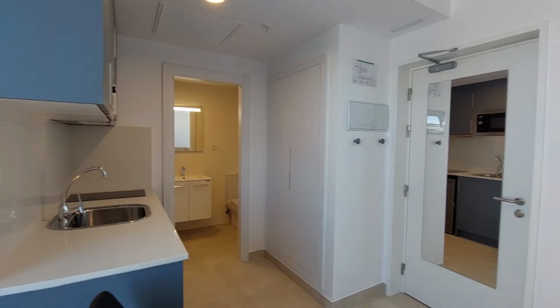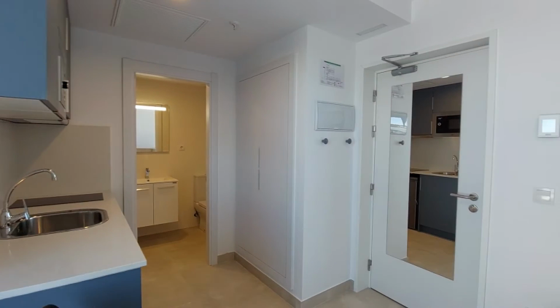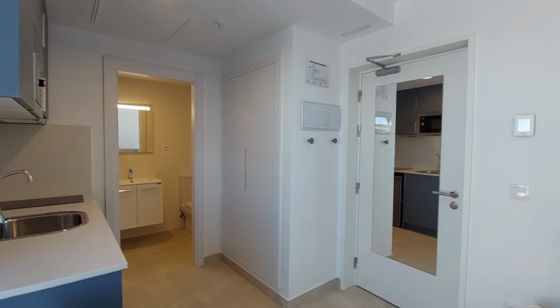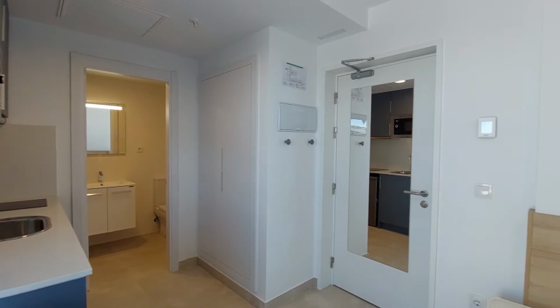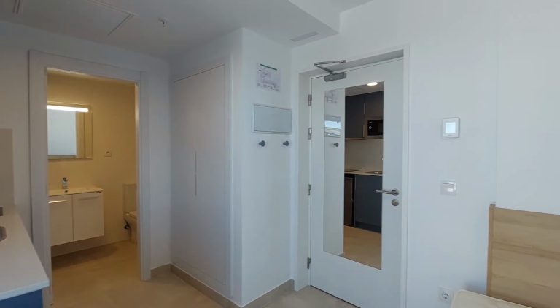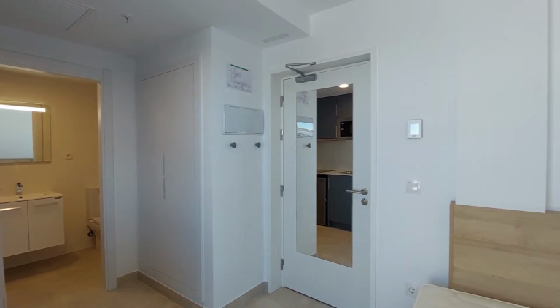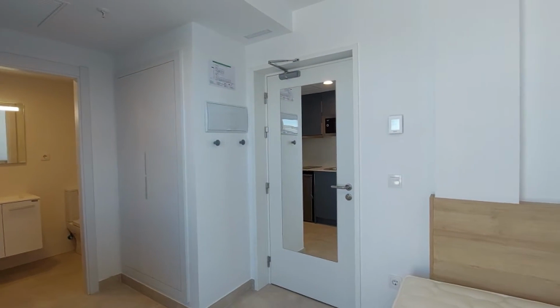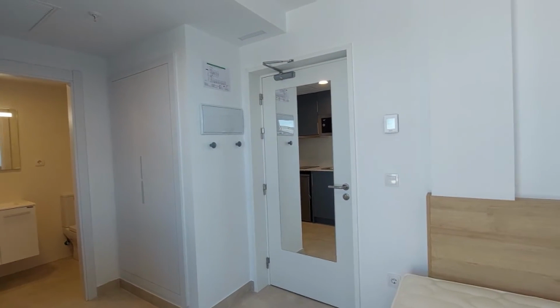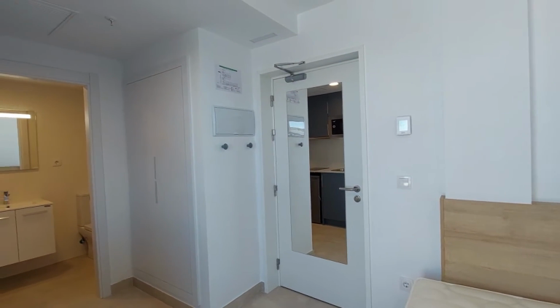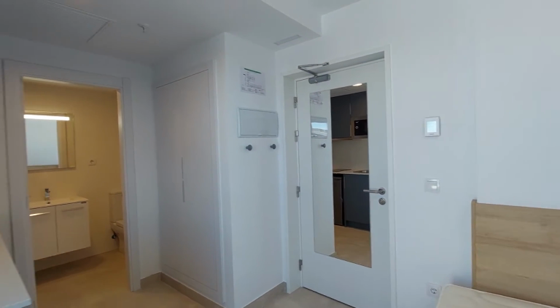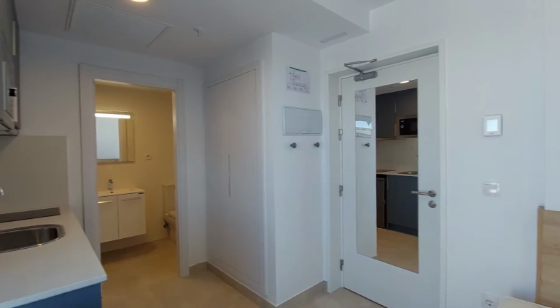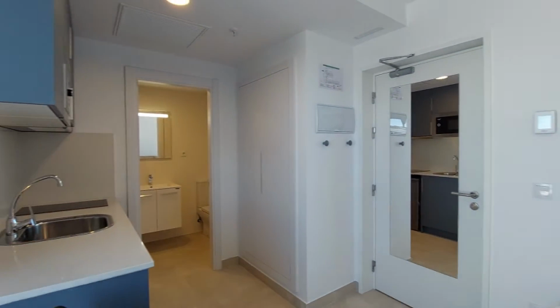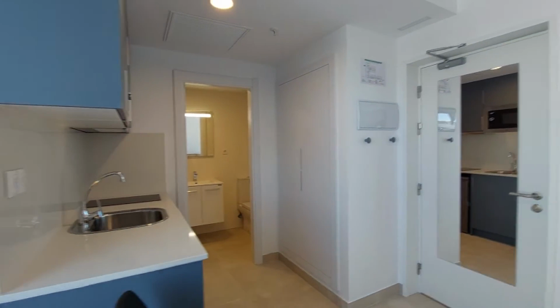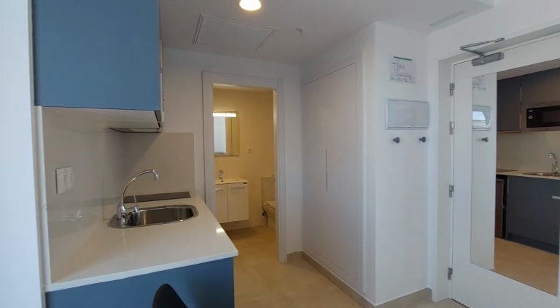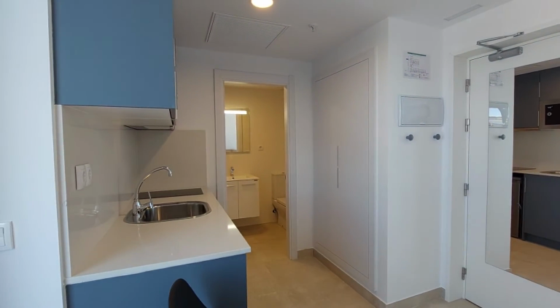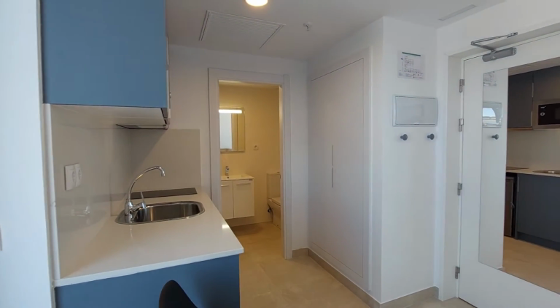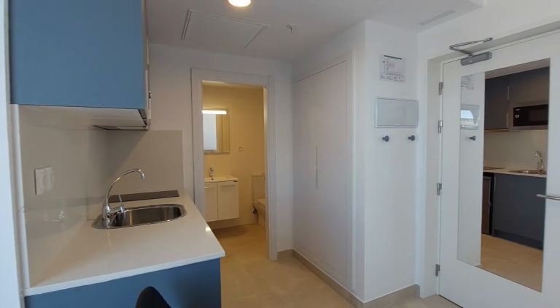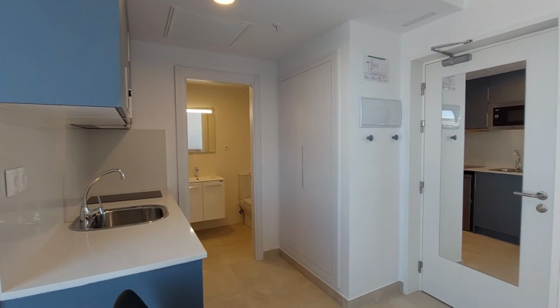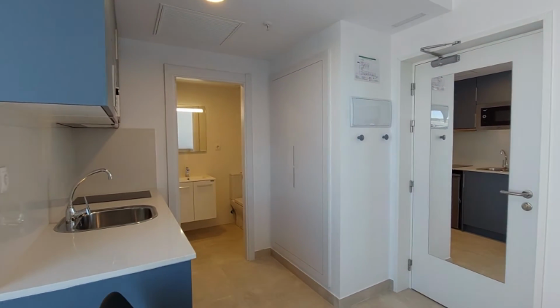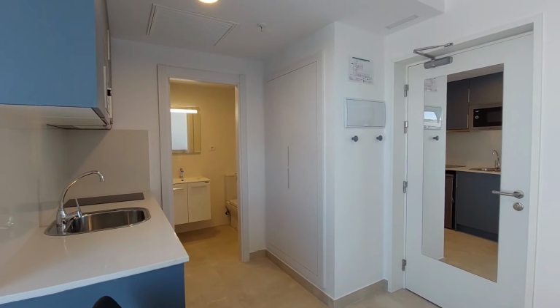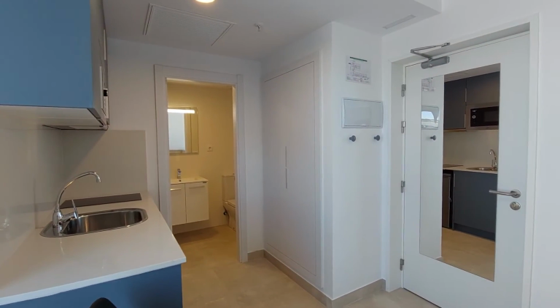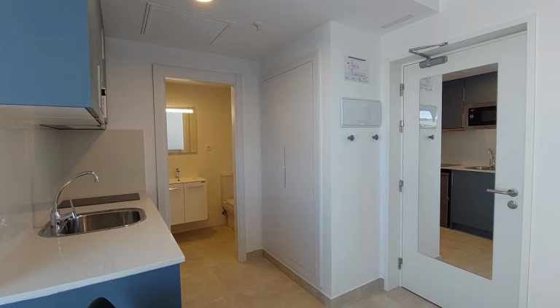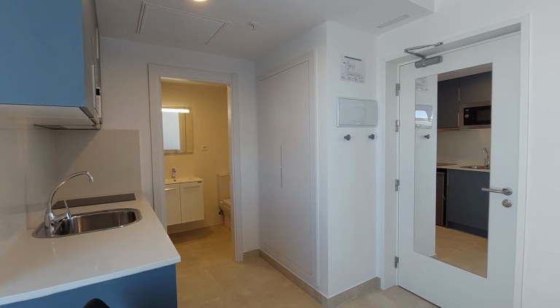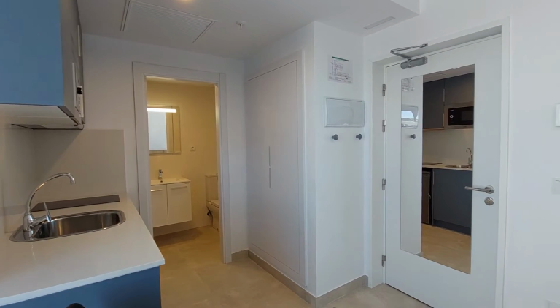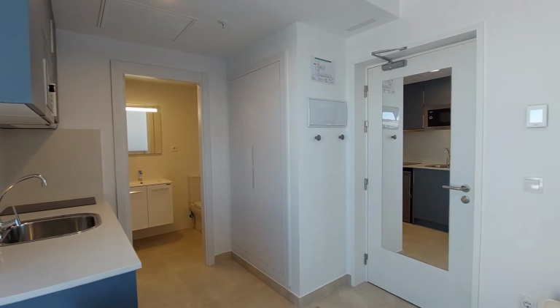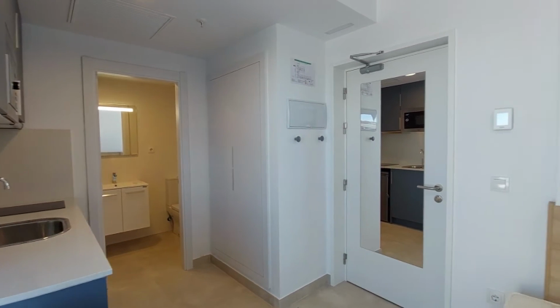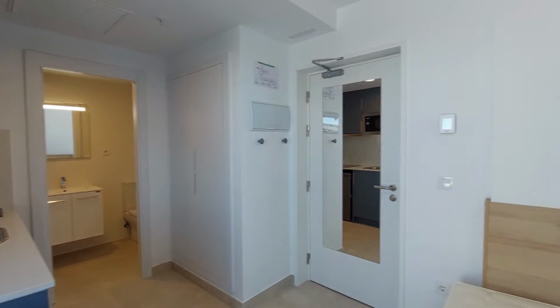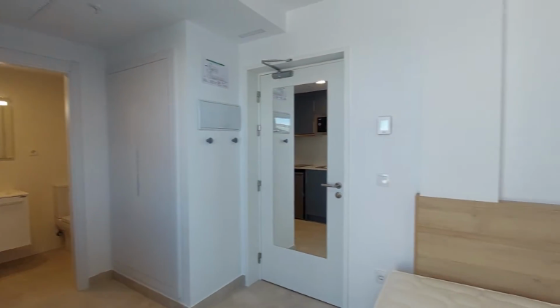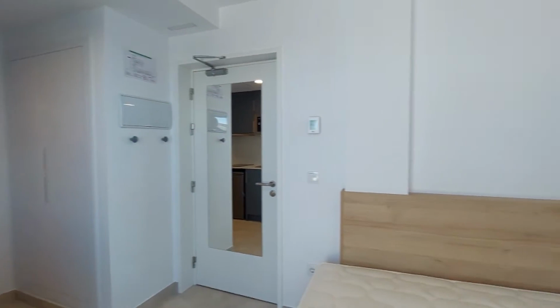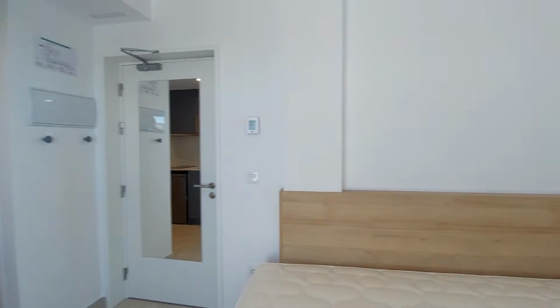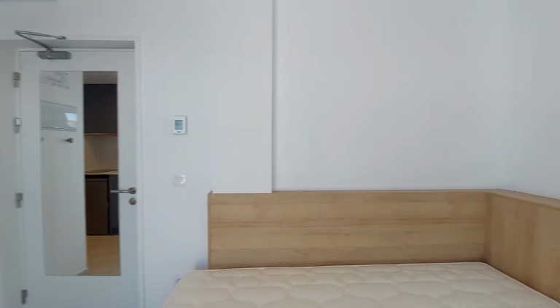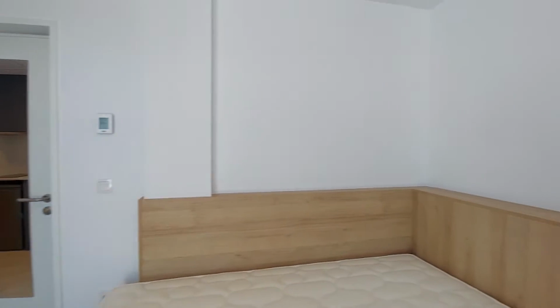You have a subway station eight minutes away. So it's a well-connected area.